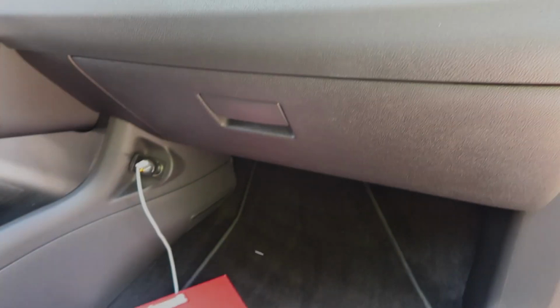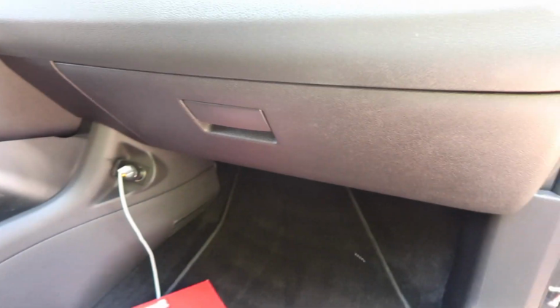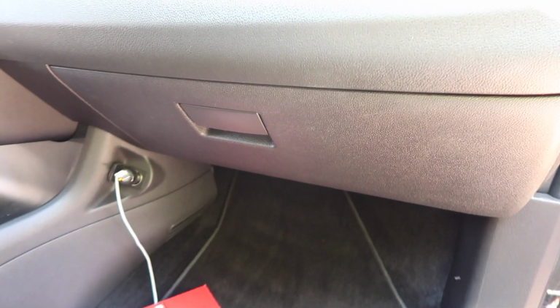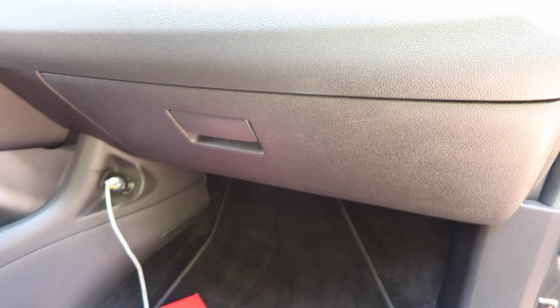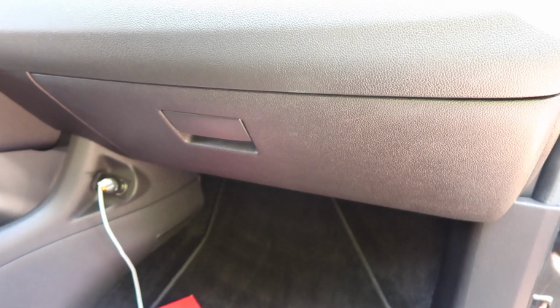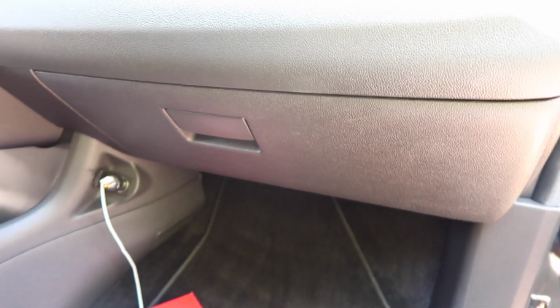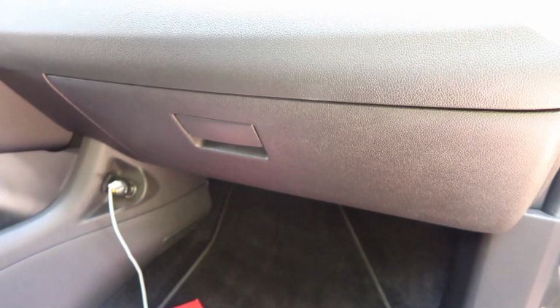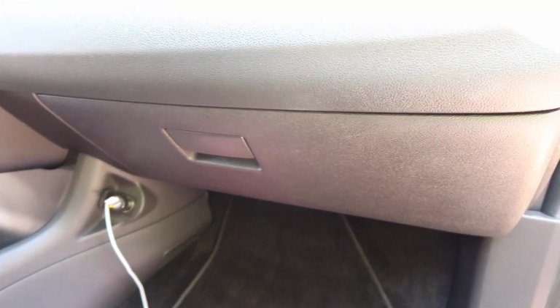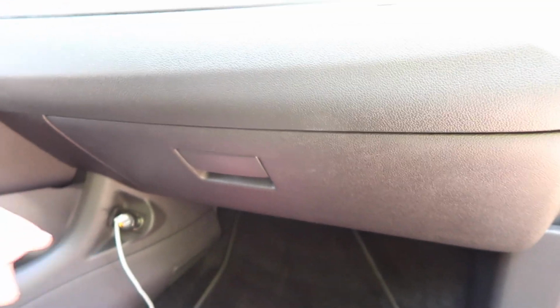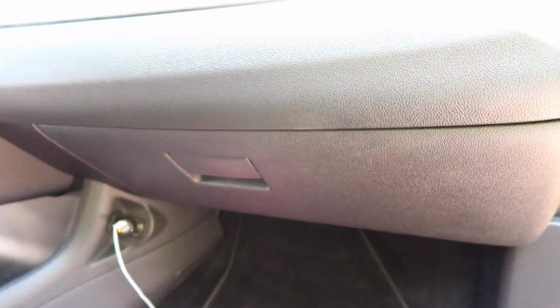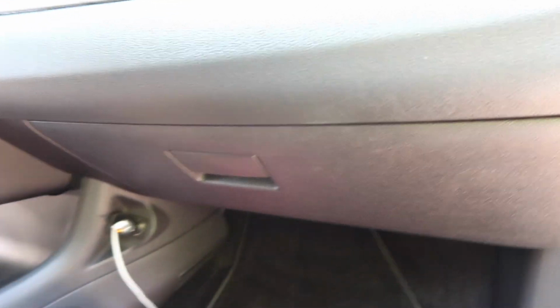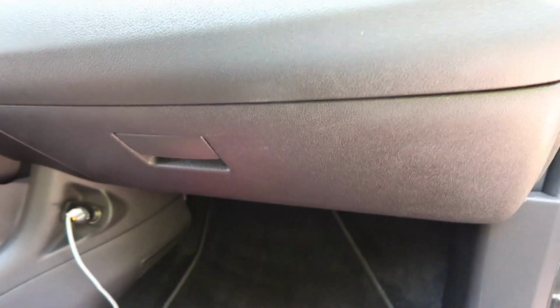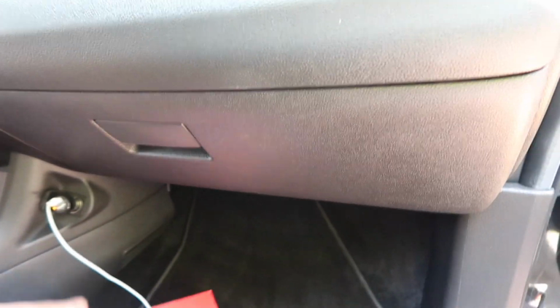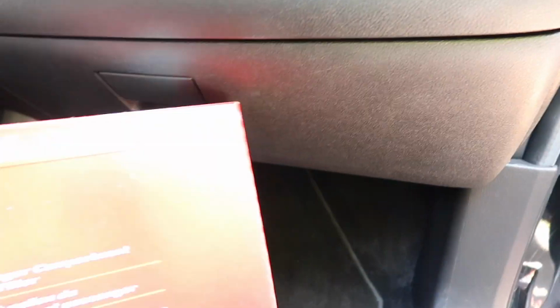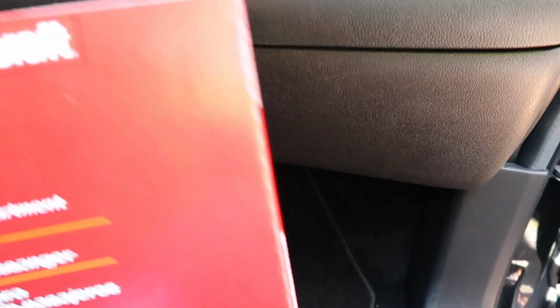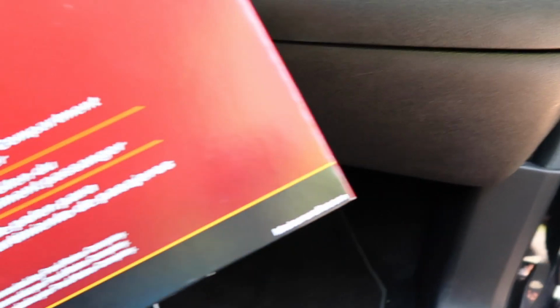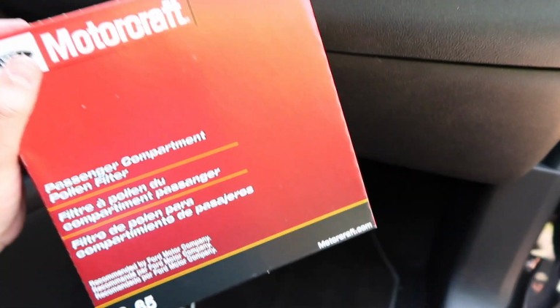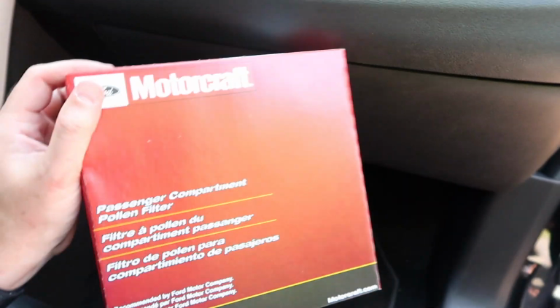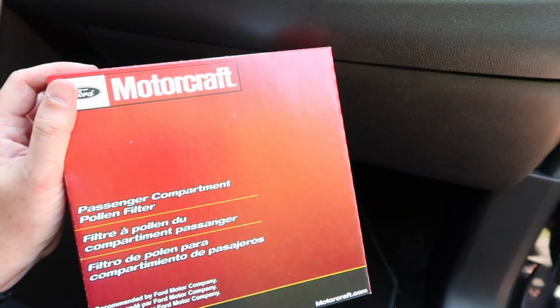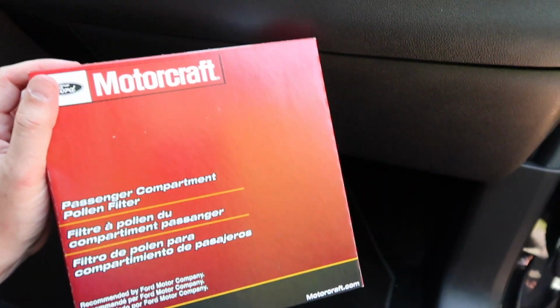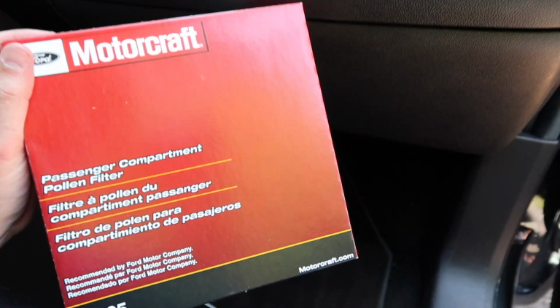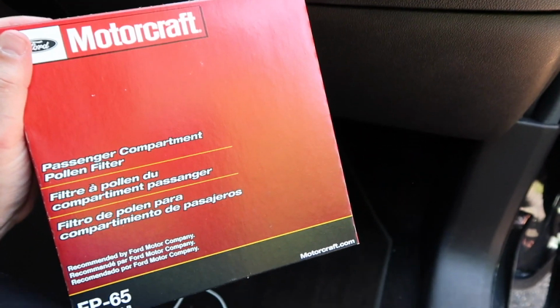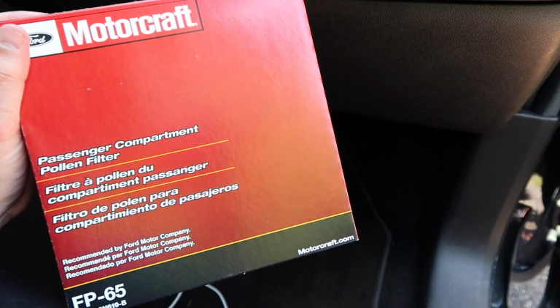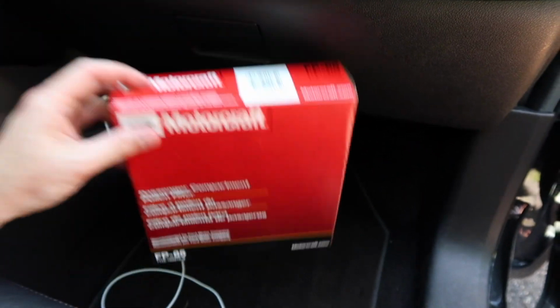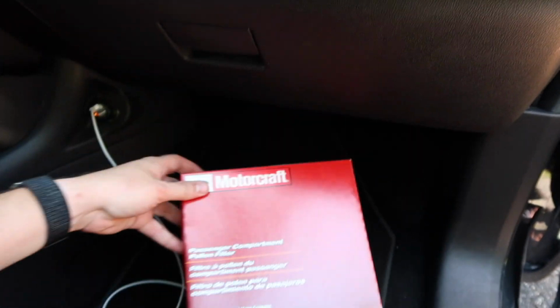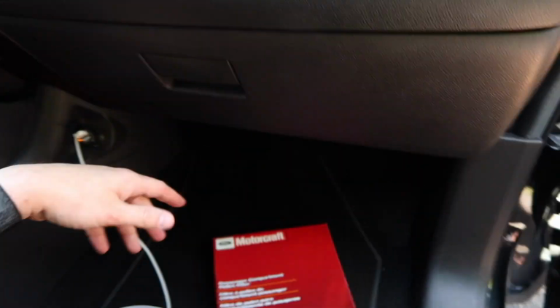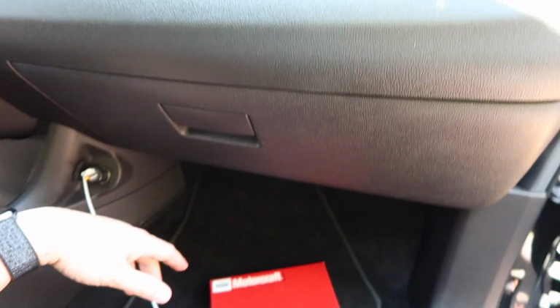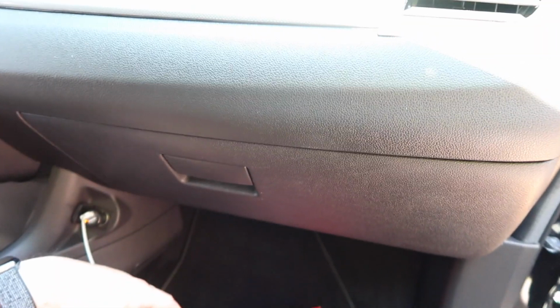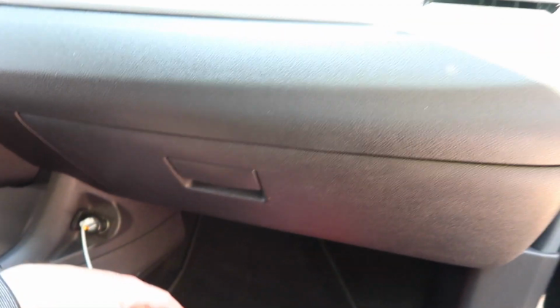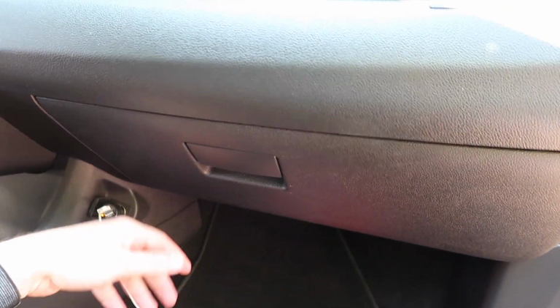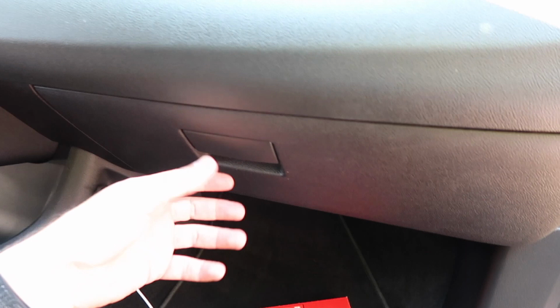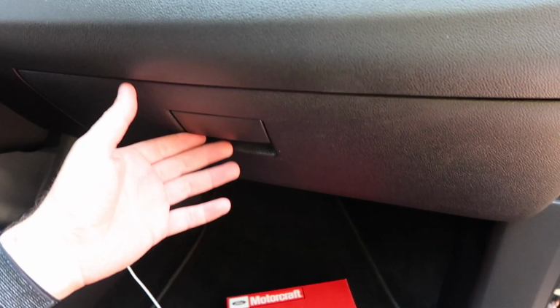Hey, what's up YouTube. Today I'm going to show you how to replace the cabin air filter in your Ford Edge, and we're working on a 2014 model year.